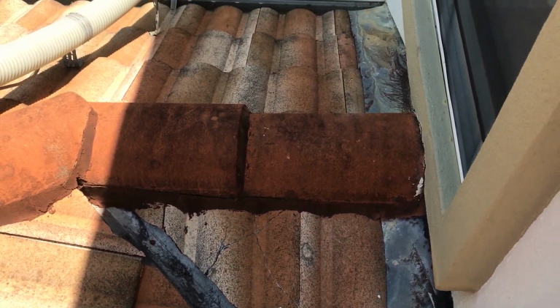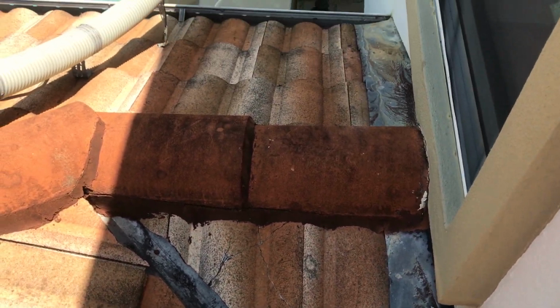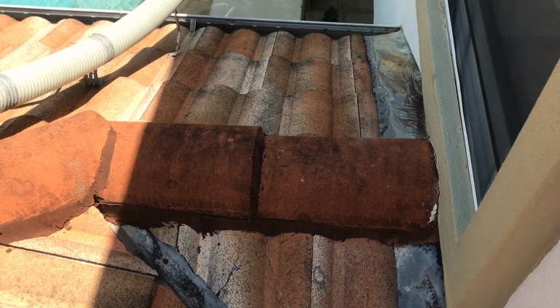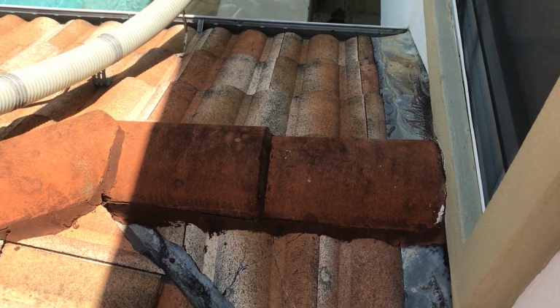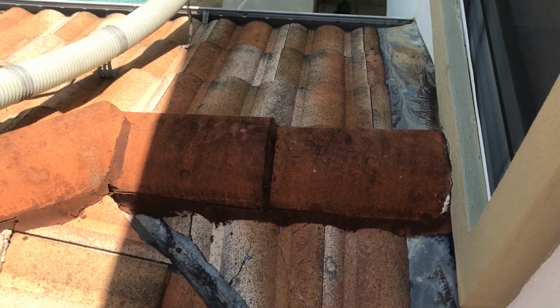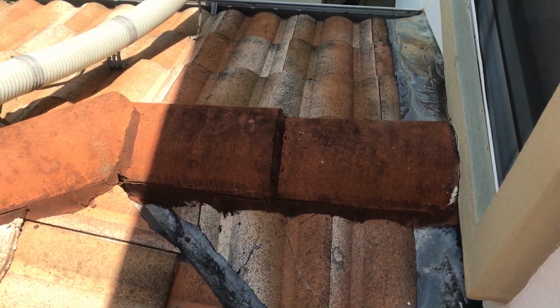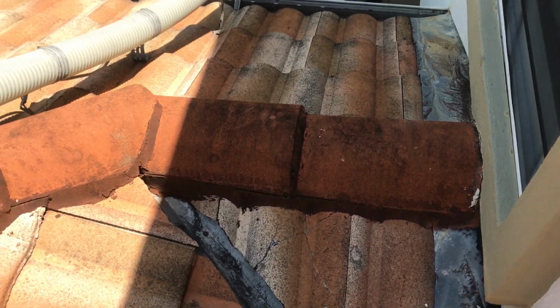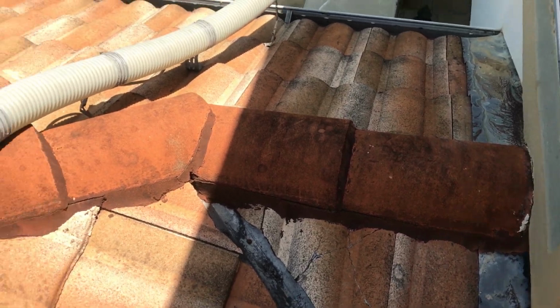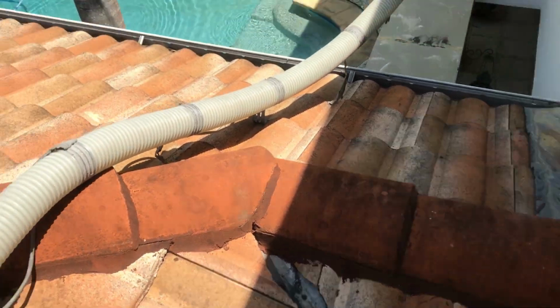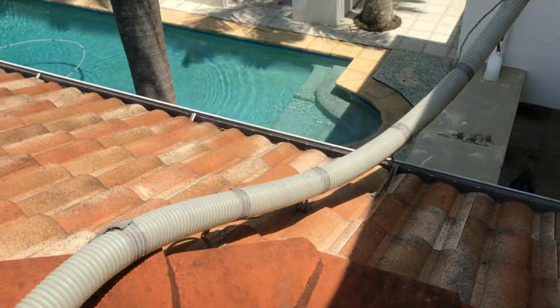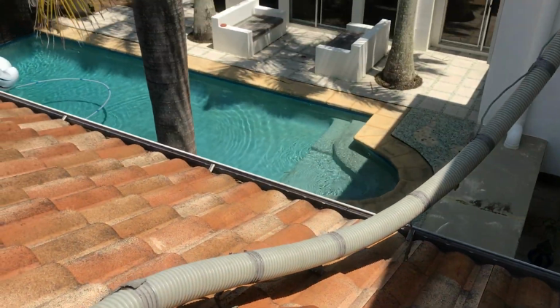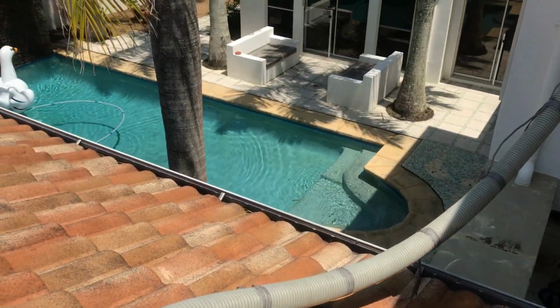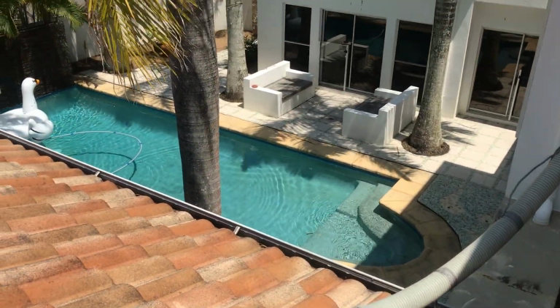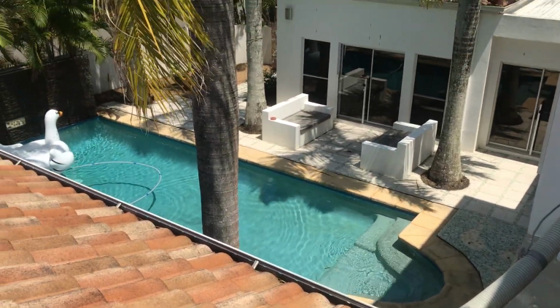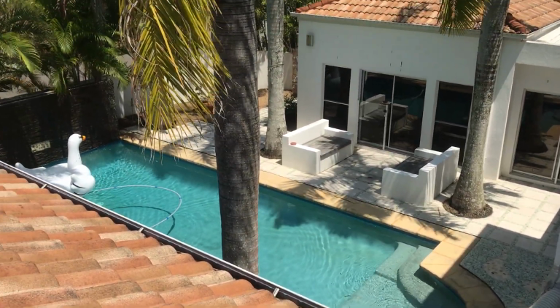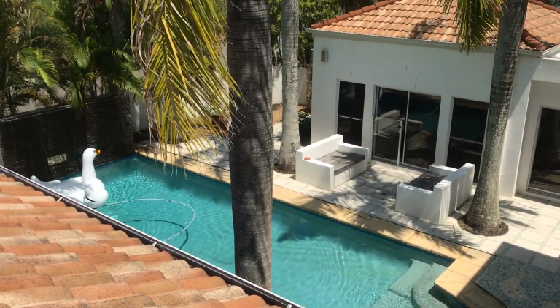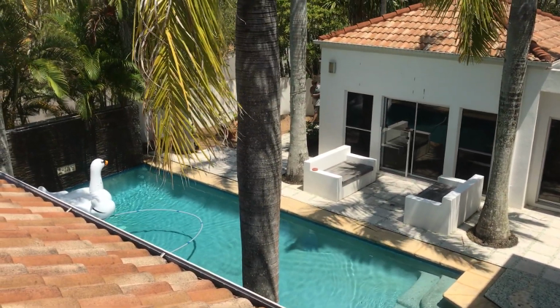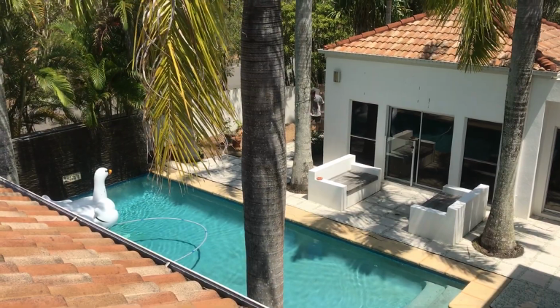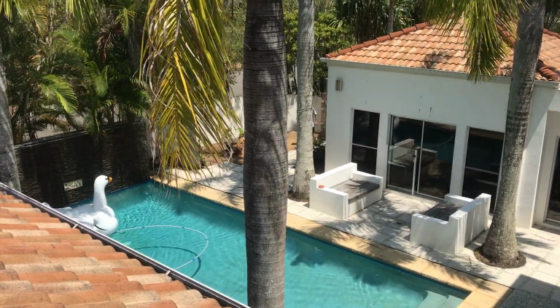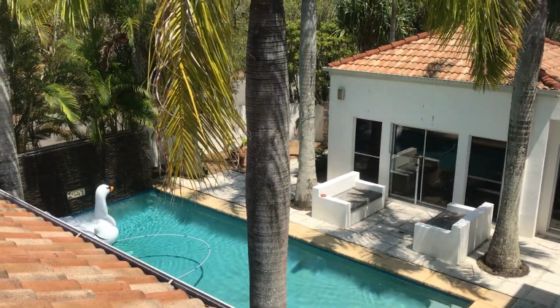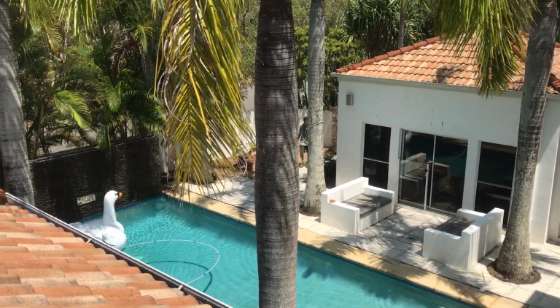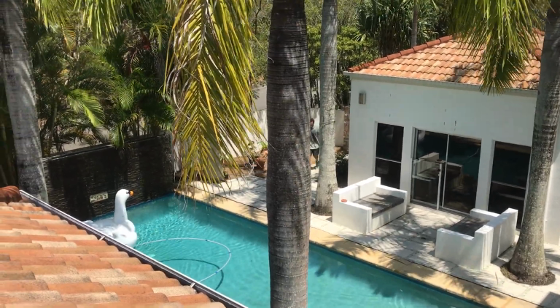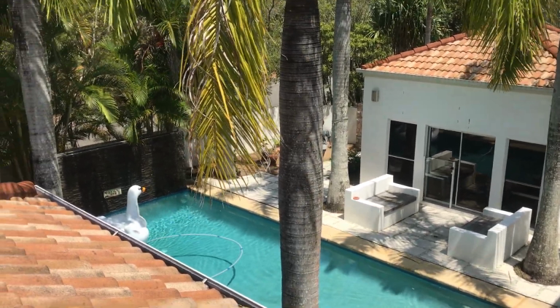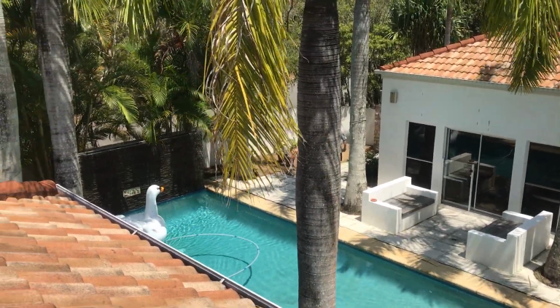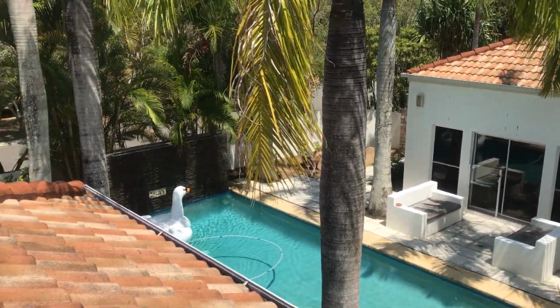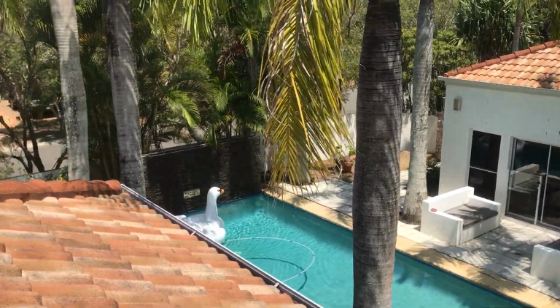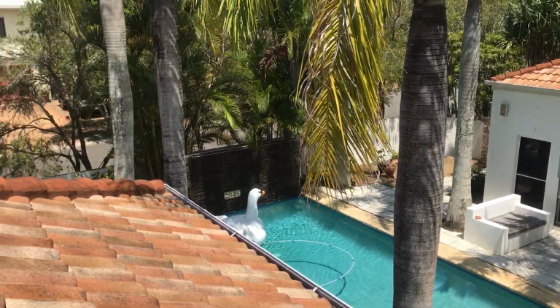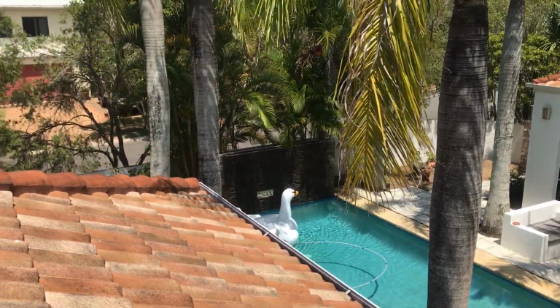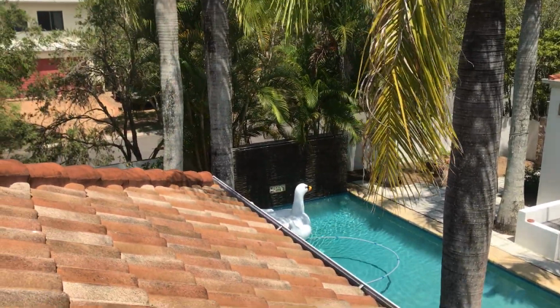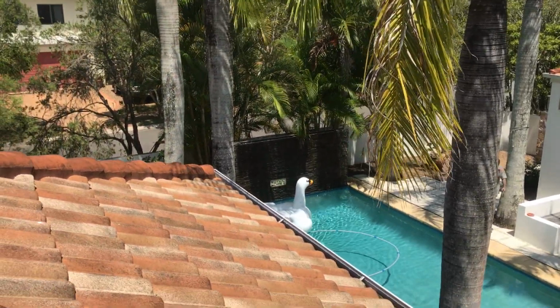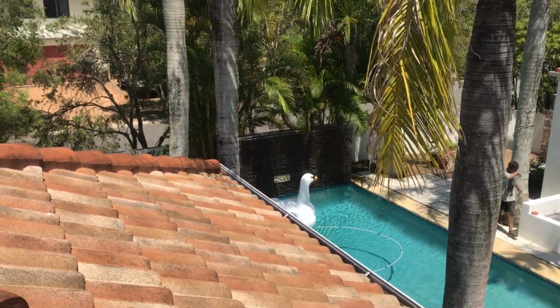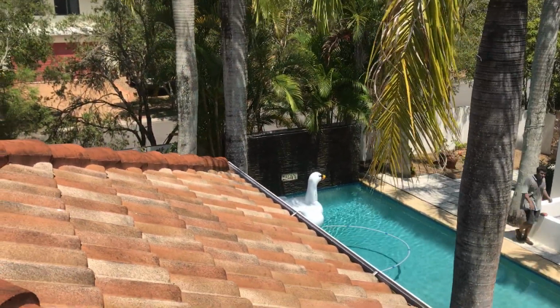That's just some of the things that we see when we do a roof check for people. It just doesn't matter whether it's a new home or a nice home or what it is — lots of roofs have got little problems with them.